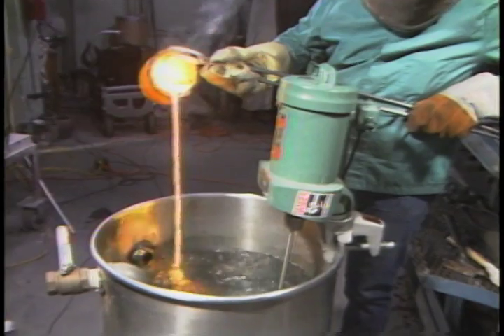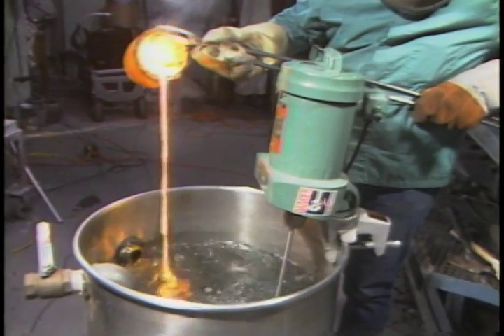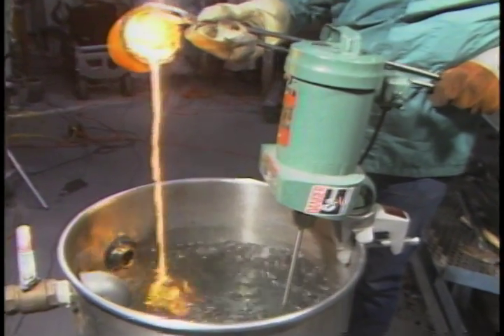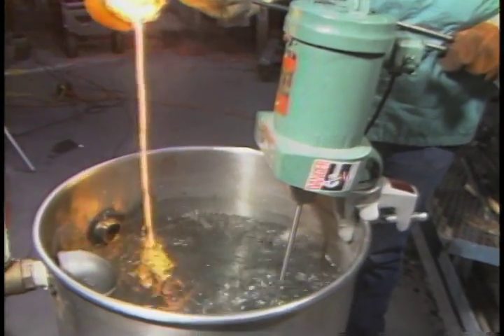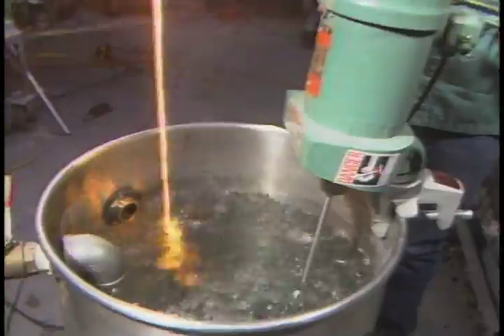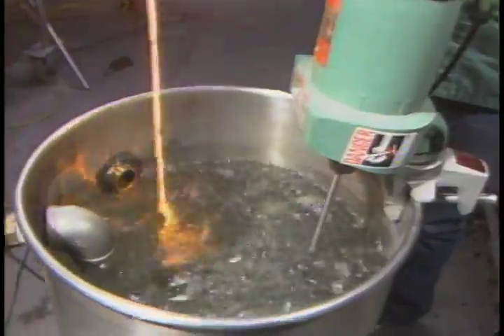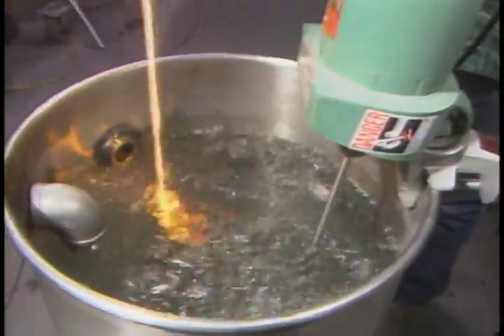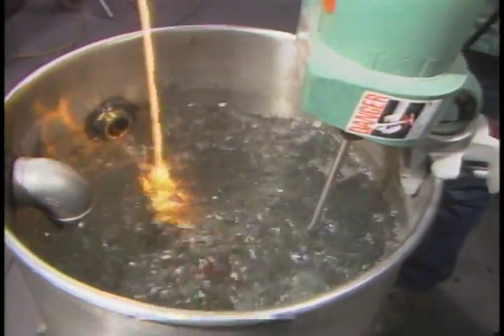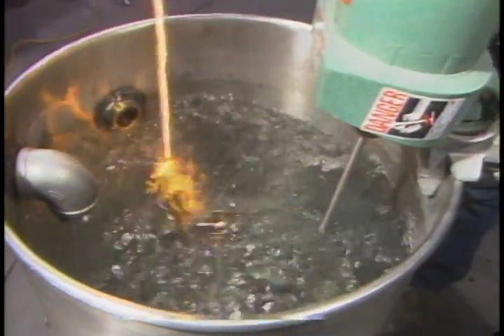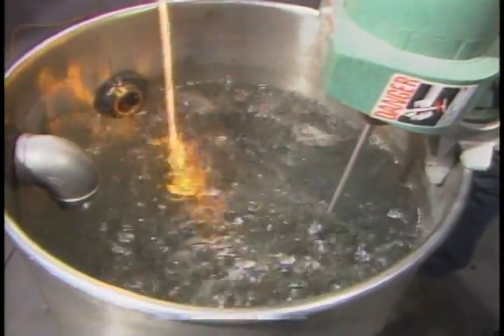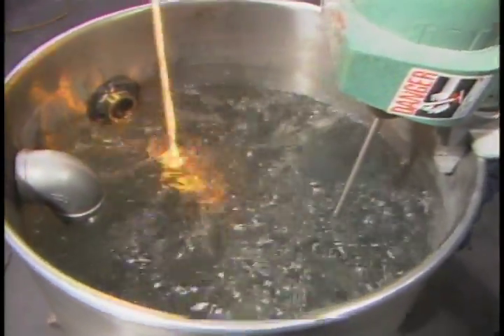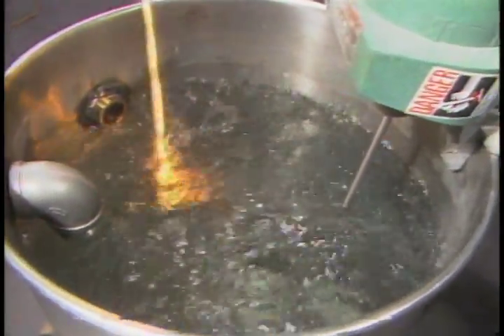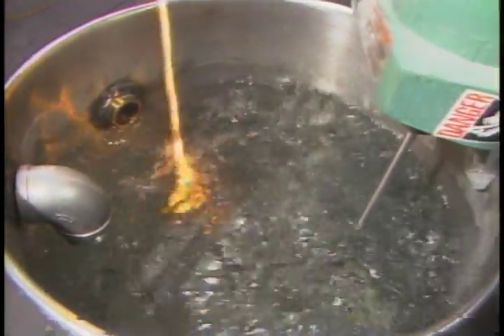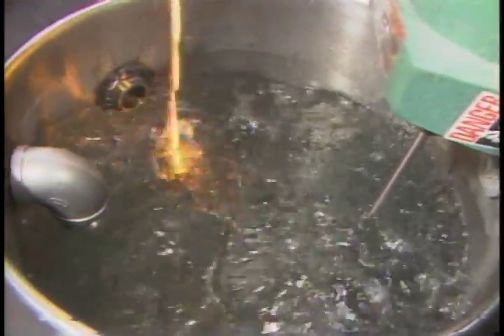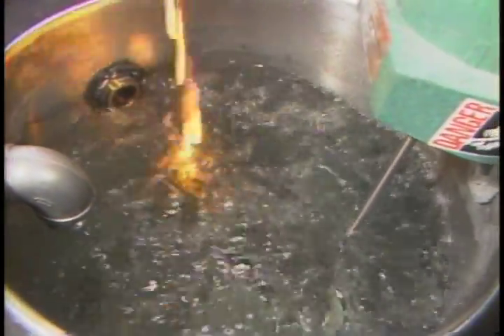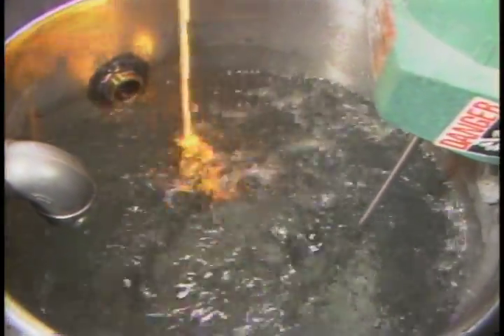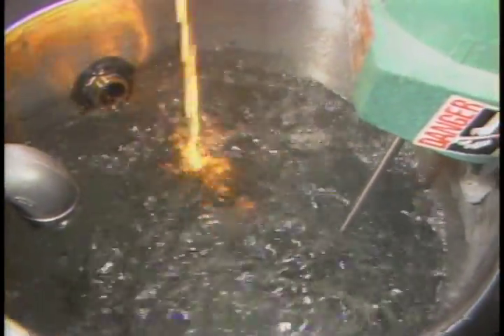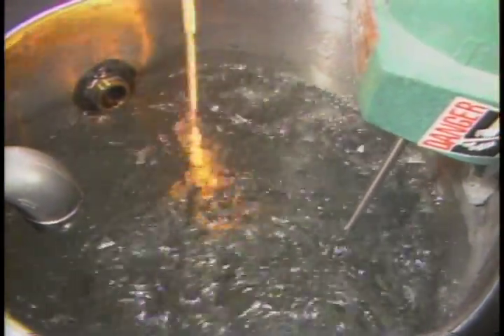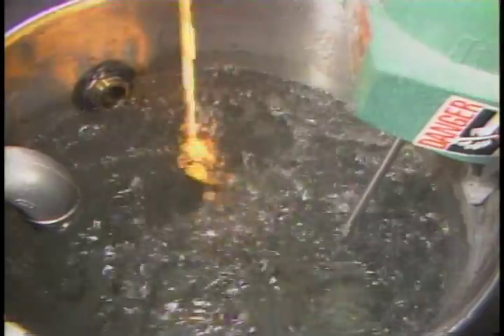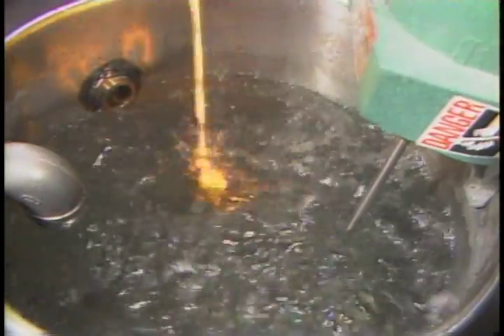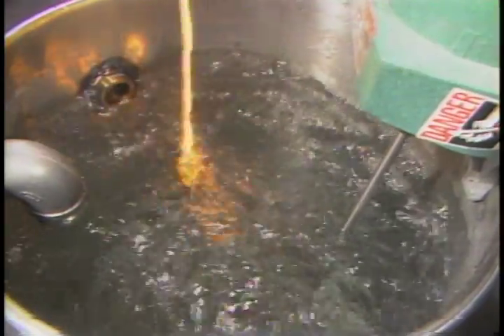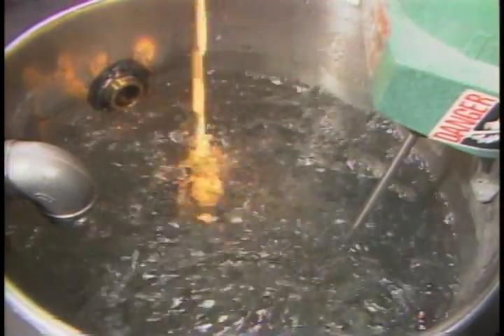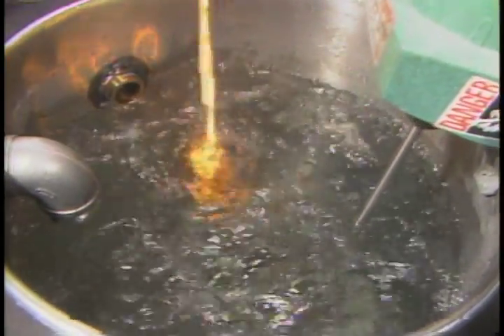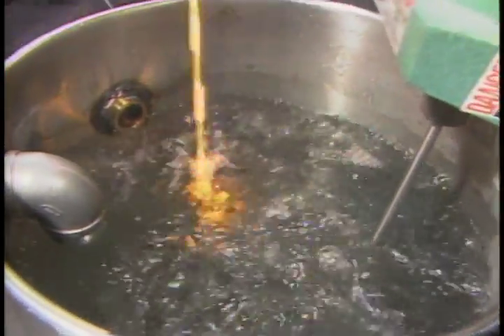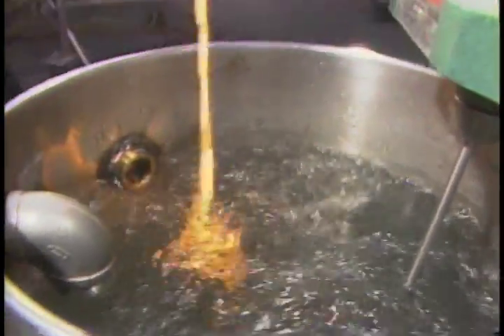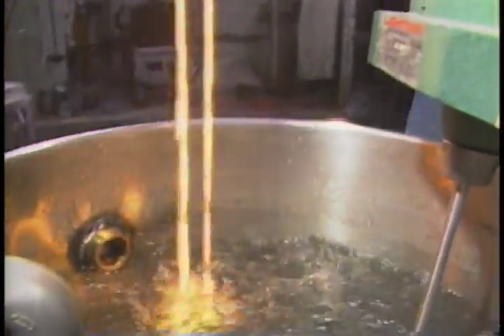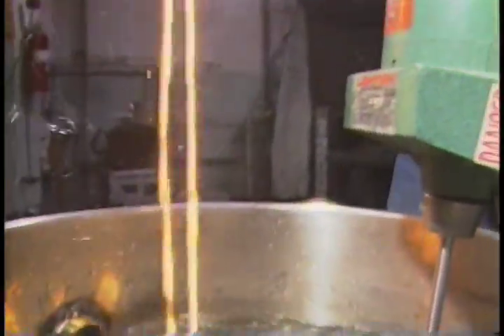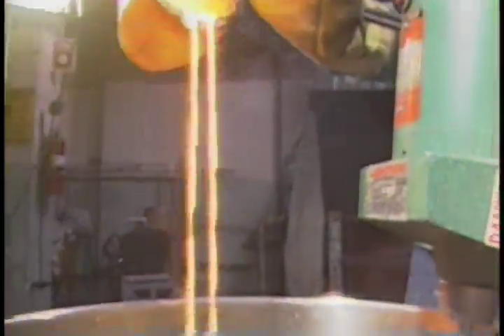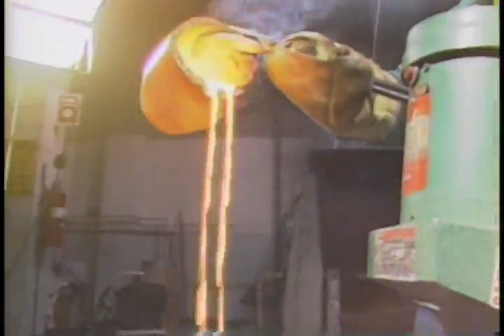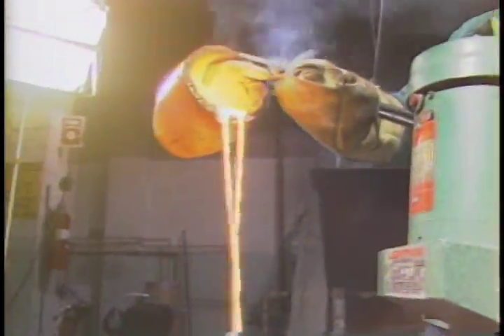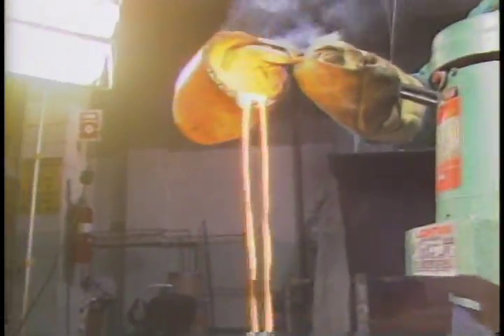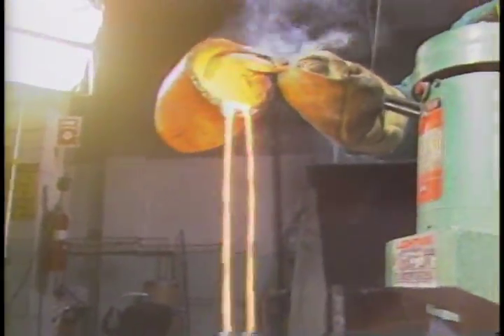Here, a technician prepares gold-bearing material for chemical refining. Molten gold is poured into agitated cold water. The sudden temperature change causes the hot metal to granulate into small, gravel-like pellets called shot.